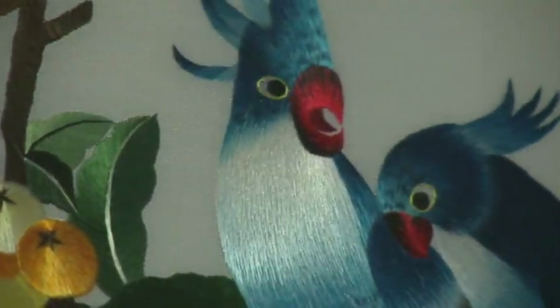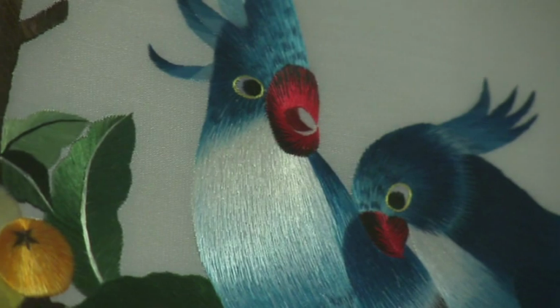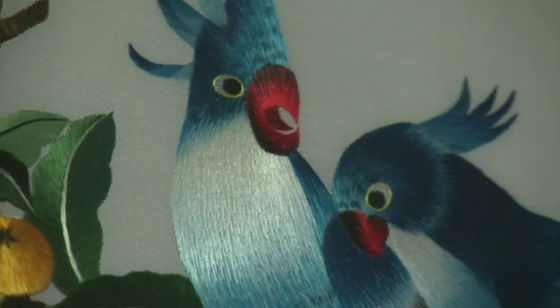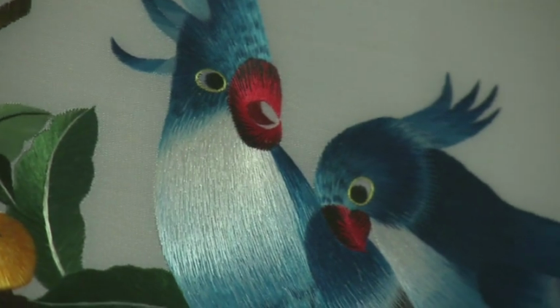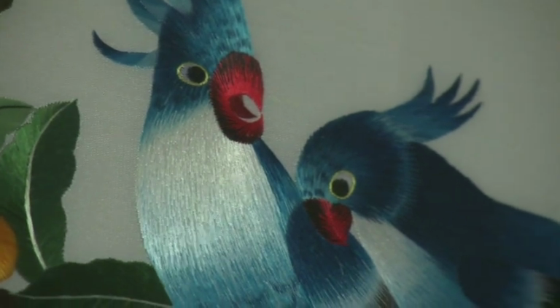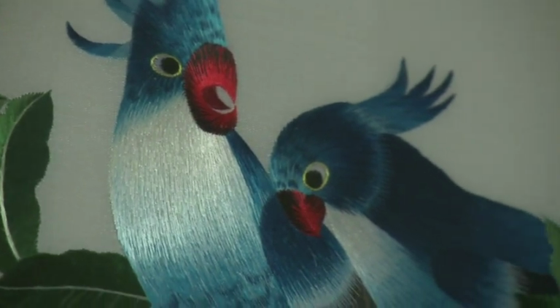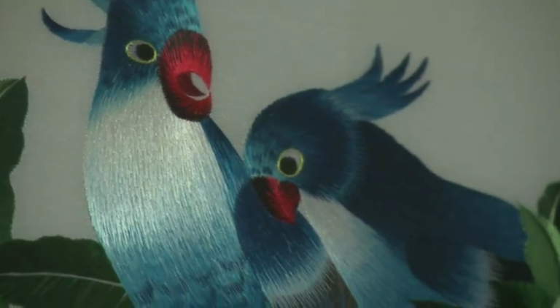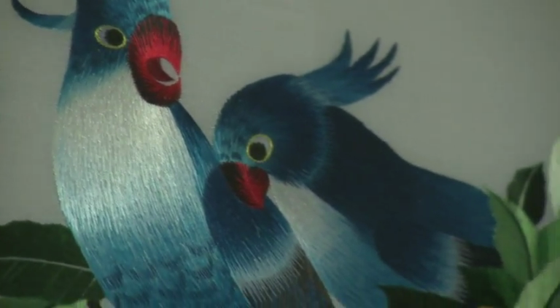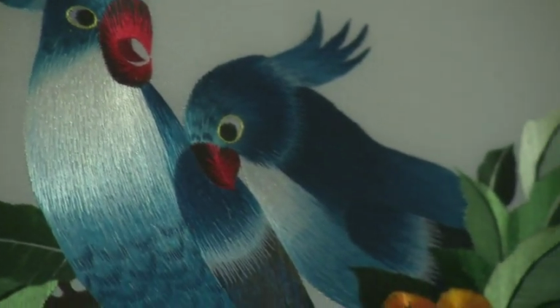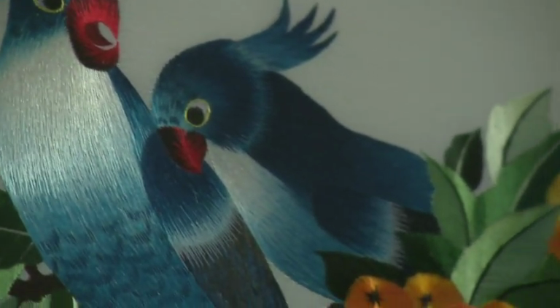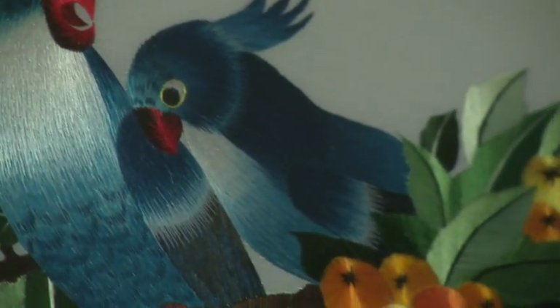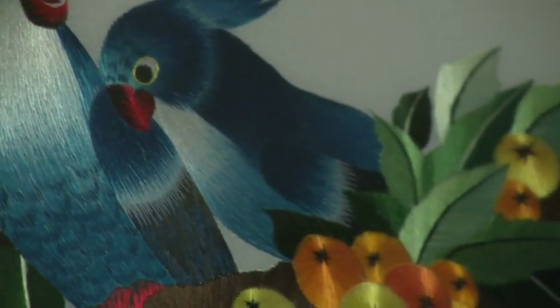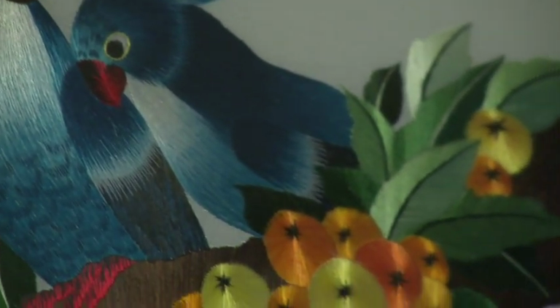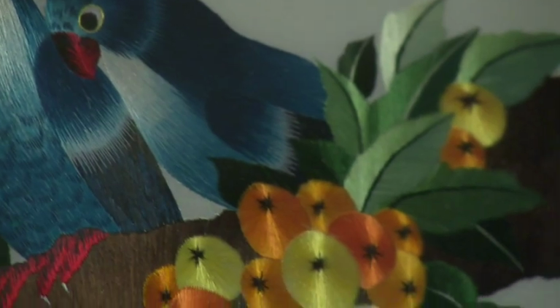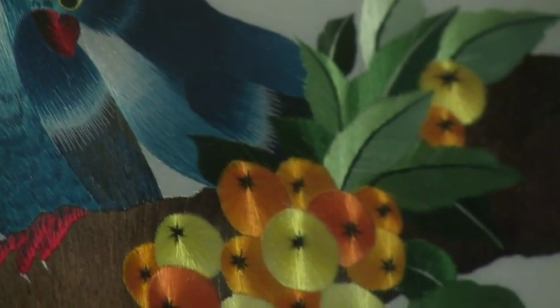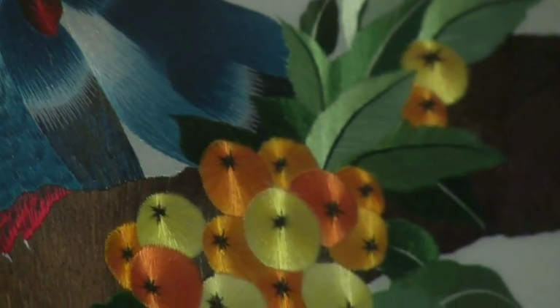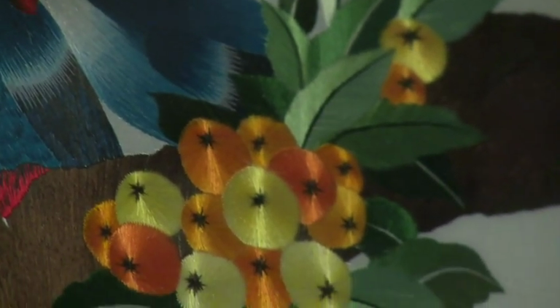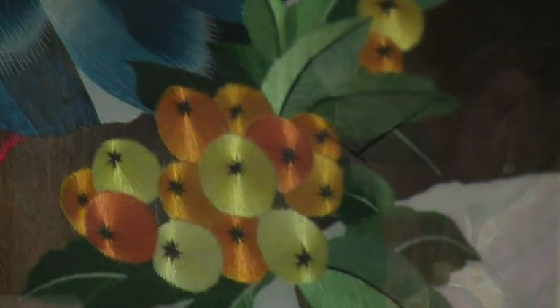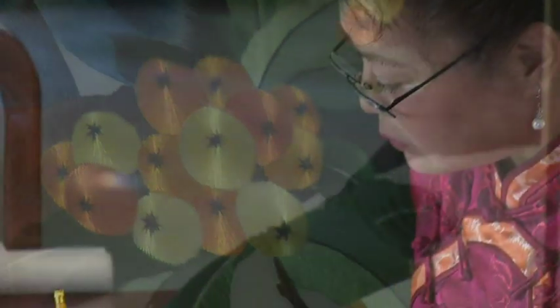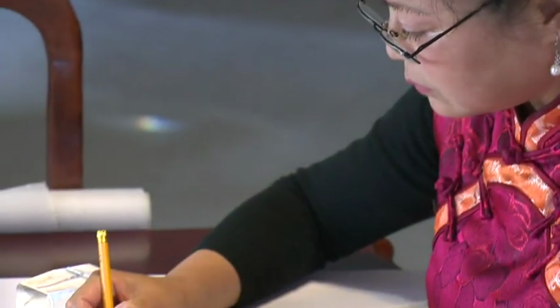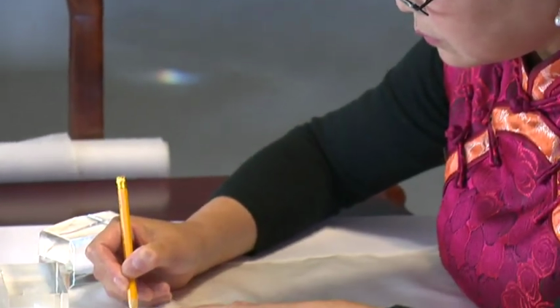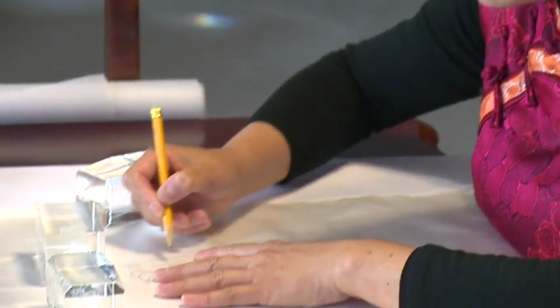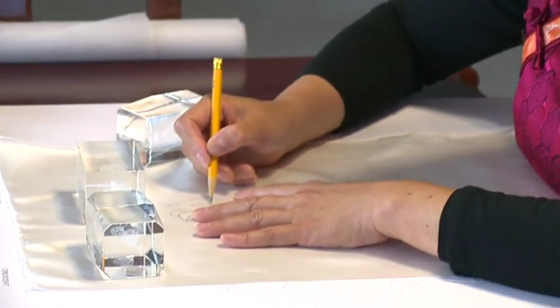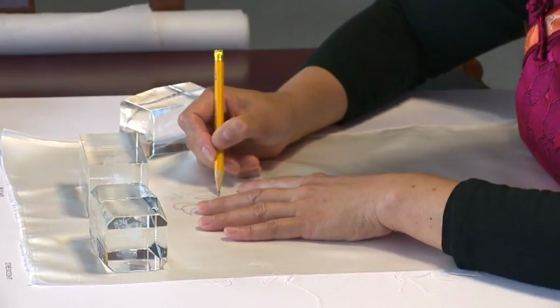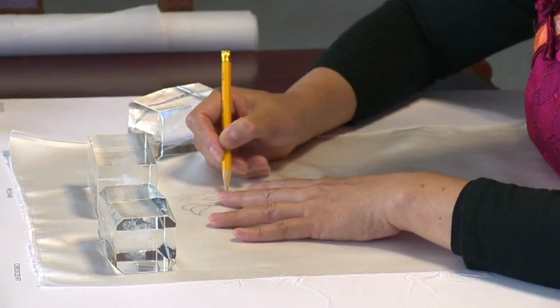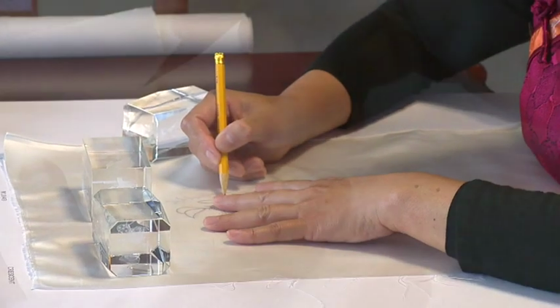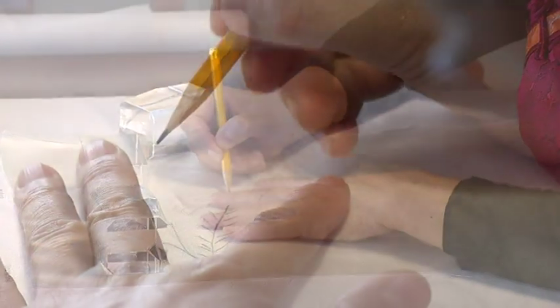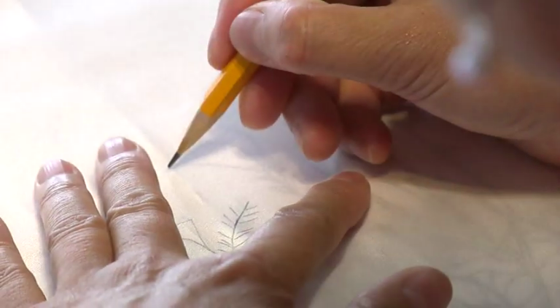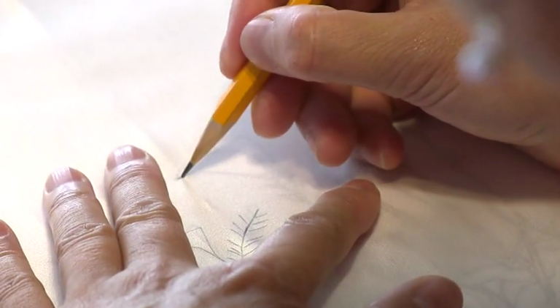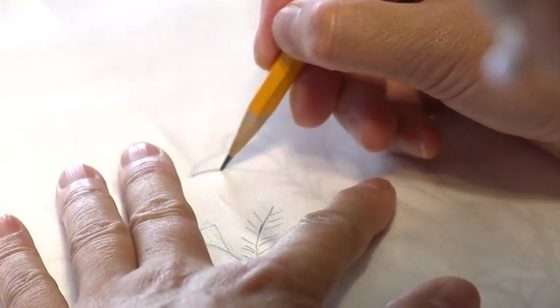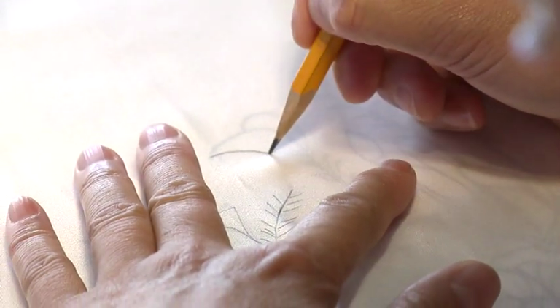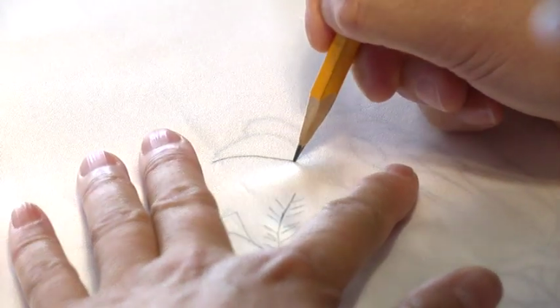Like, there's birds. At first, they watched the real birds — look at the birds' eyes, fur, everything. Then take a picture, then draw on the silk.